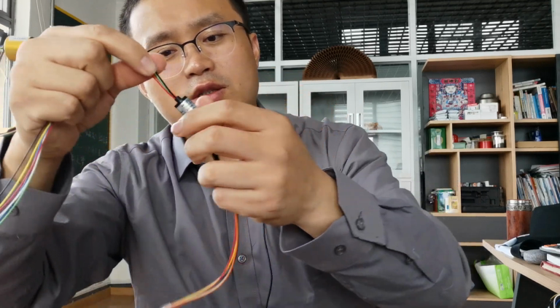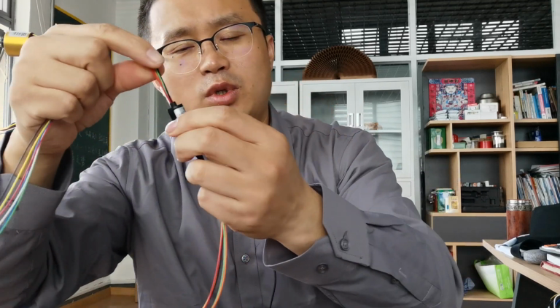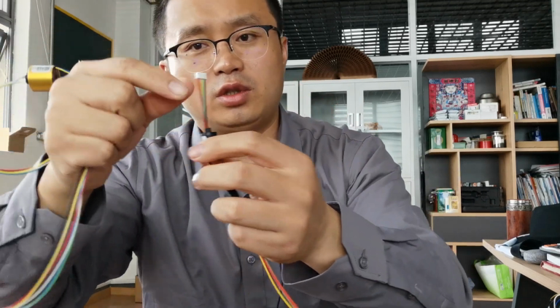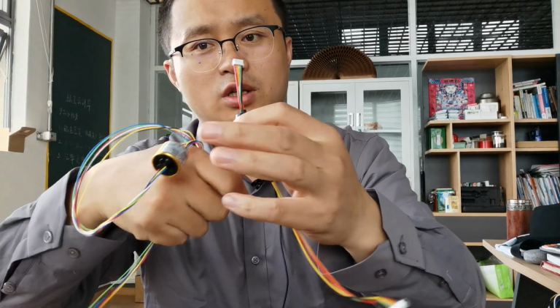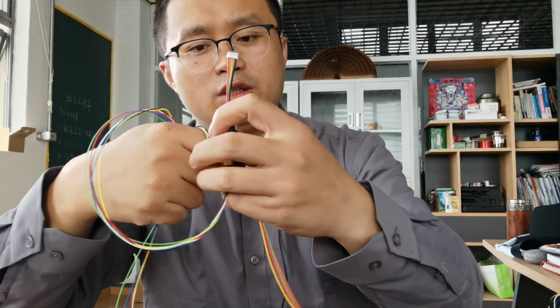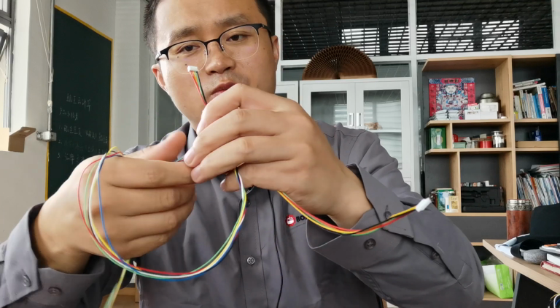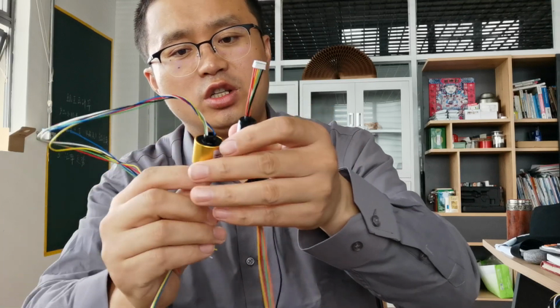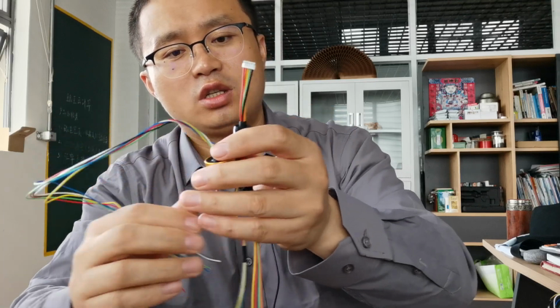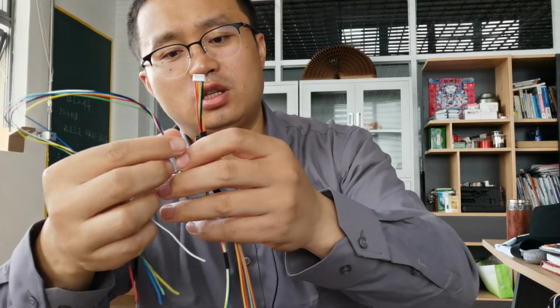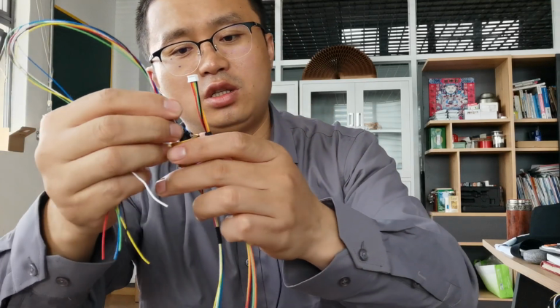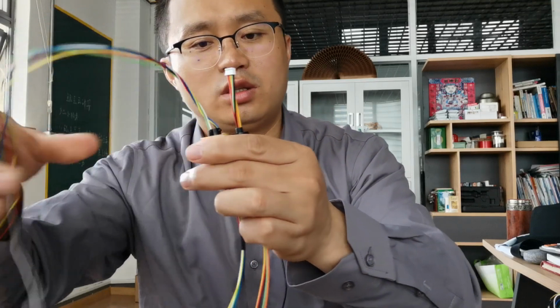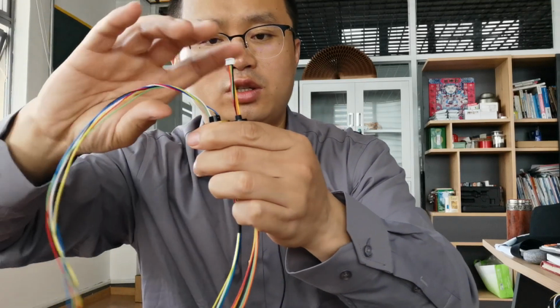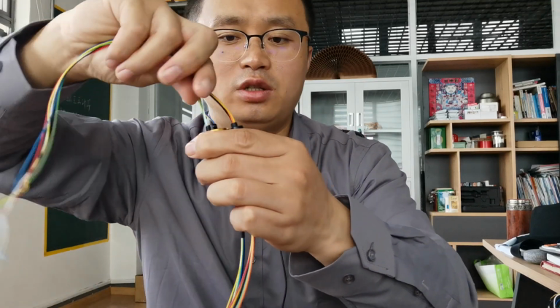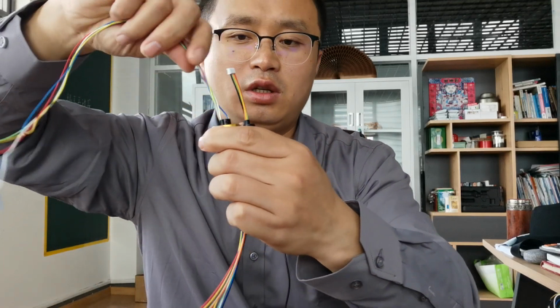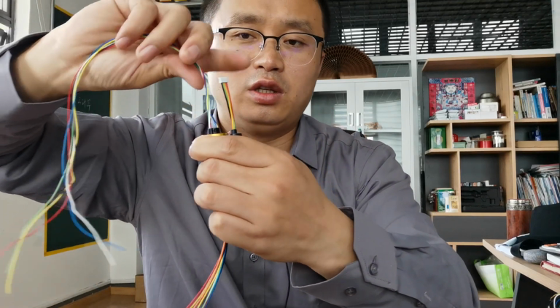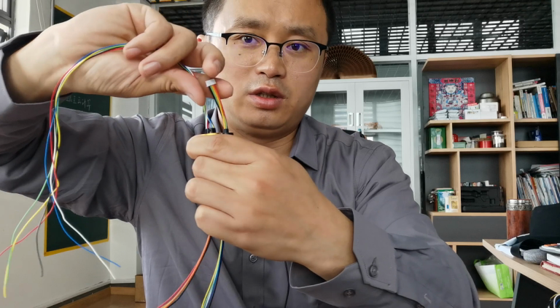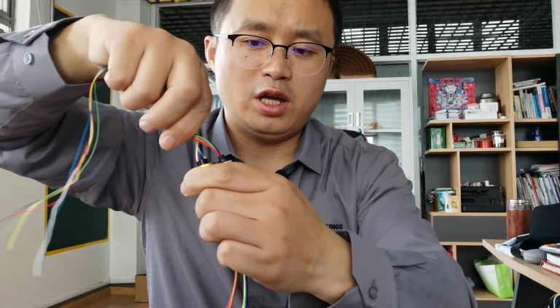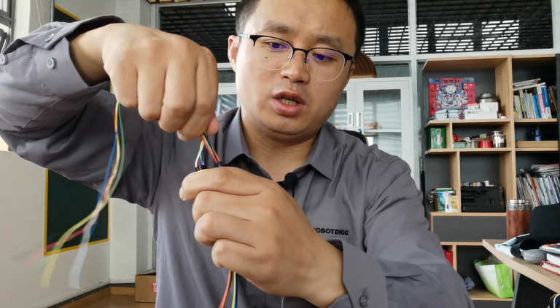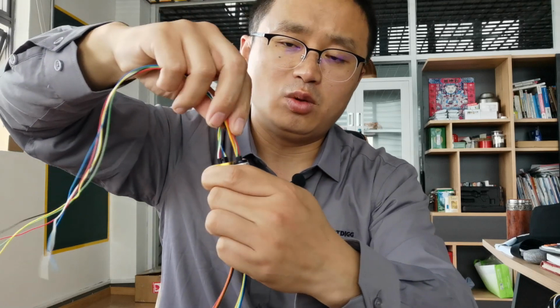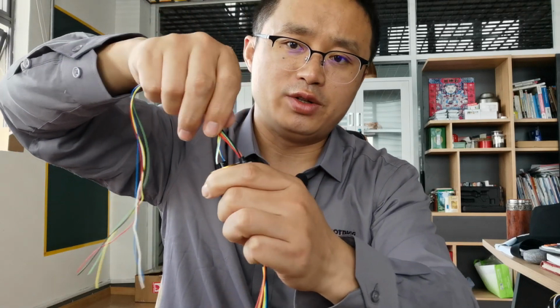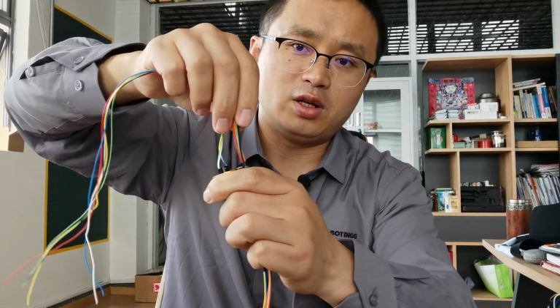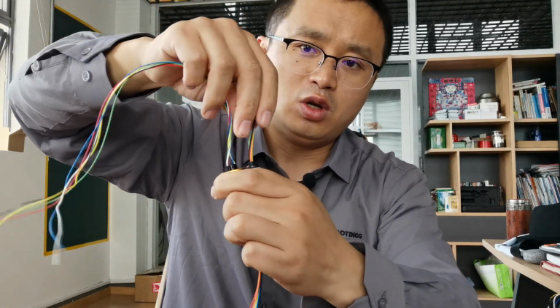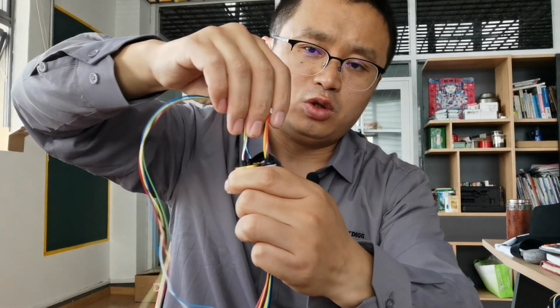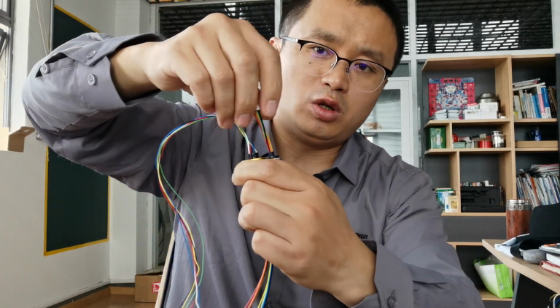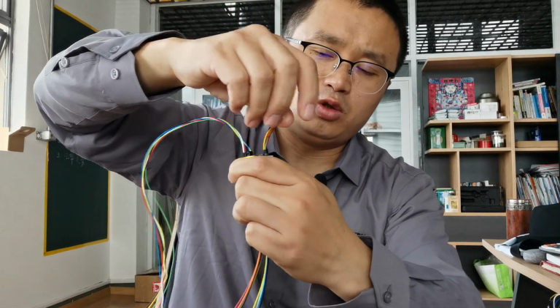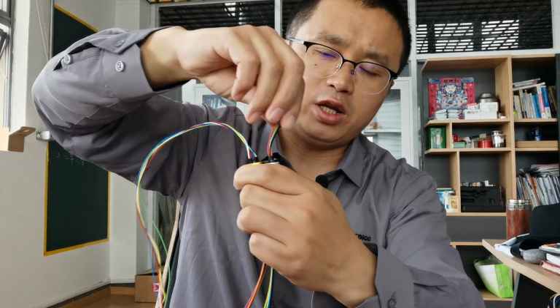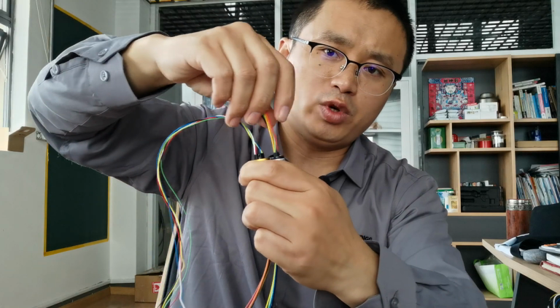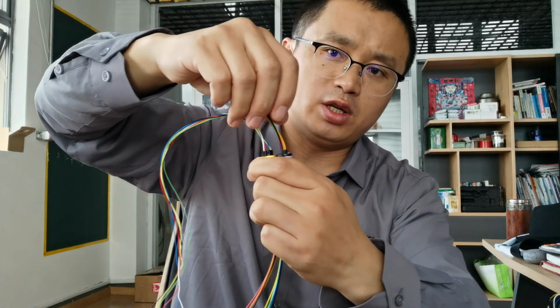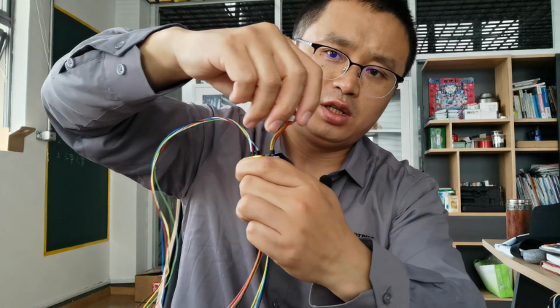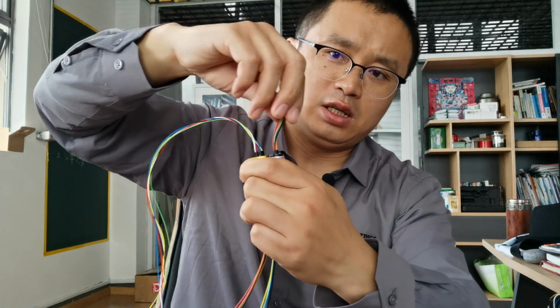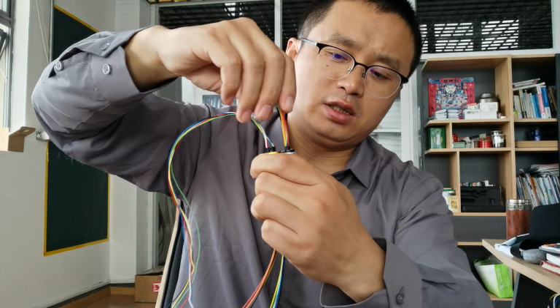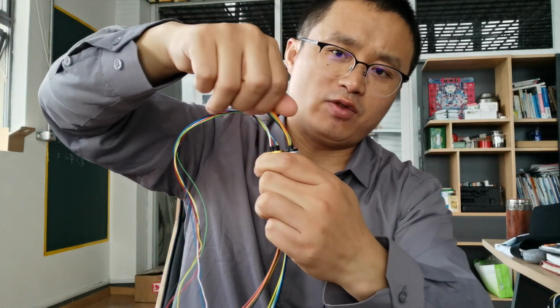But it is the same function — it just helps the needle wires rotate with the shaft.